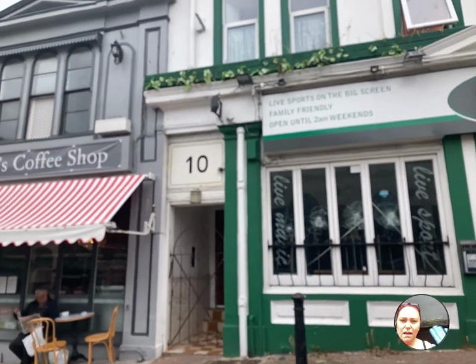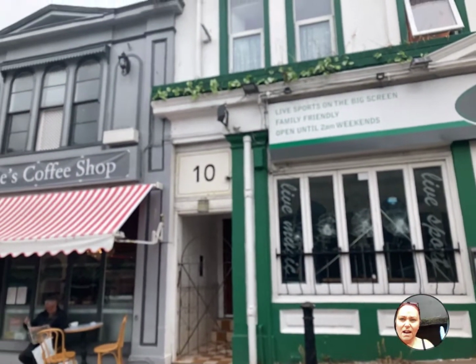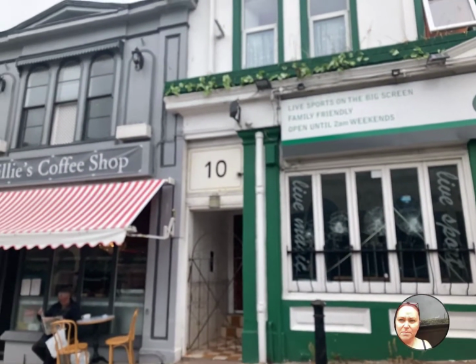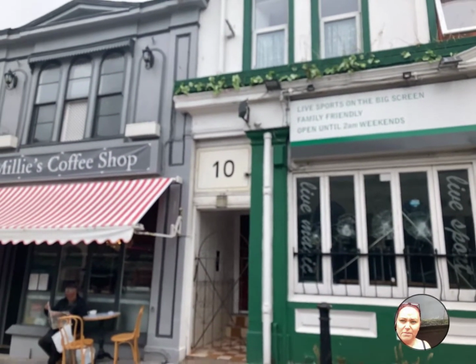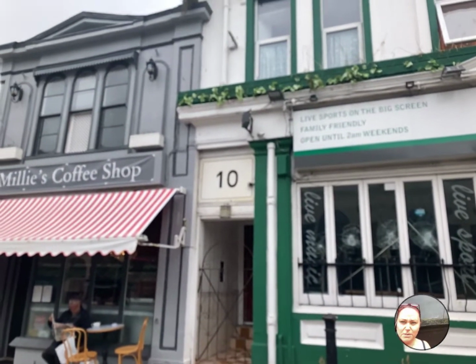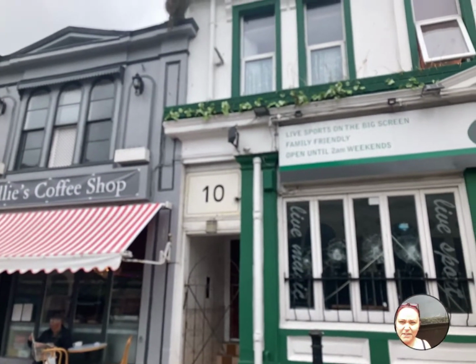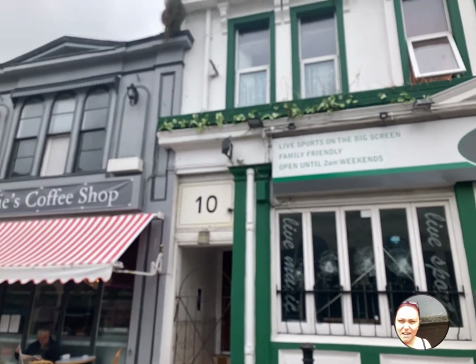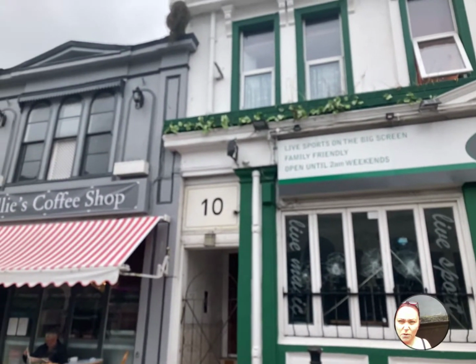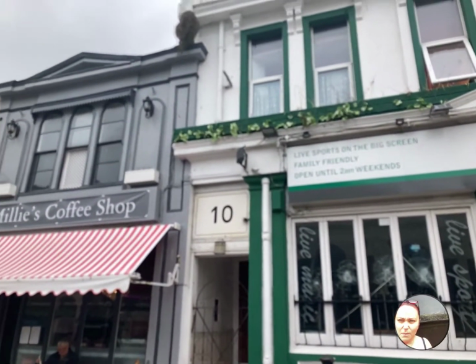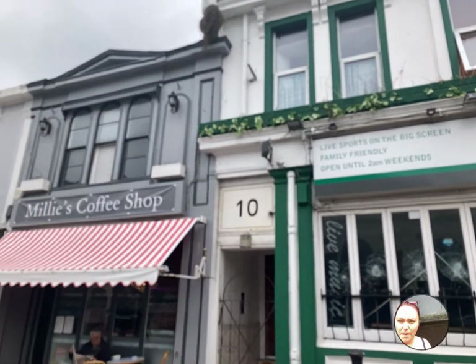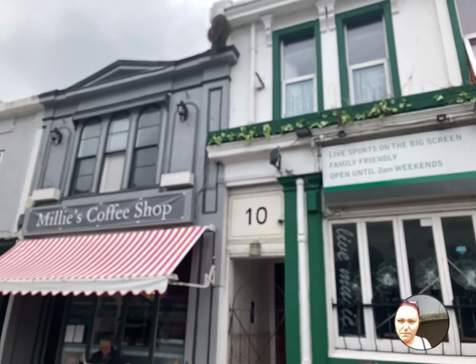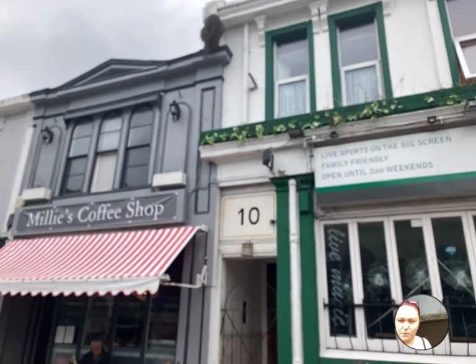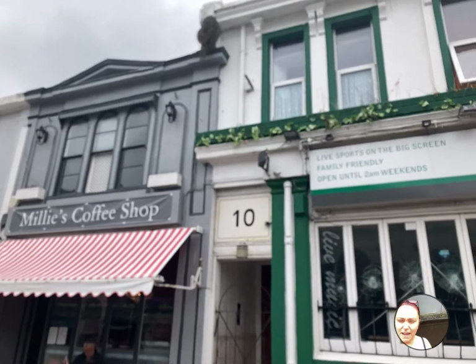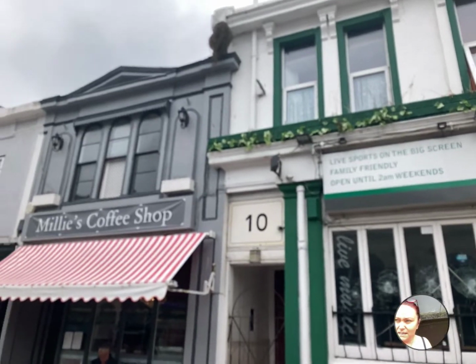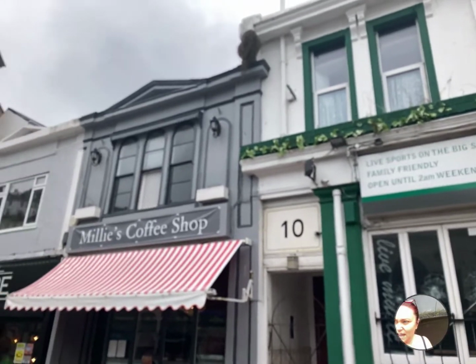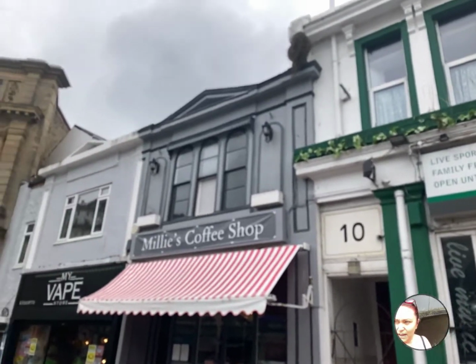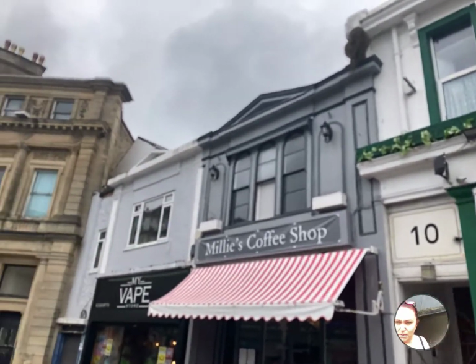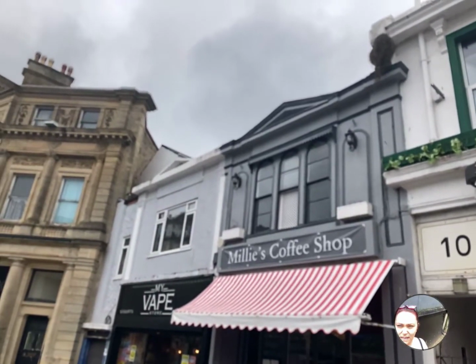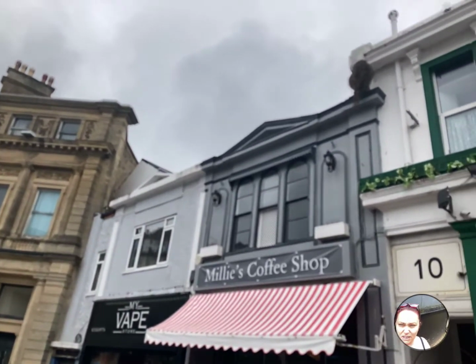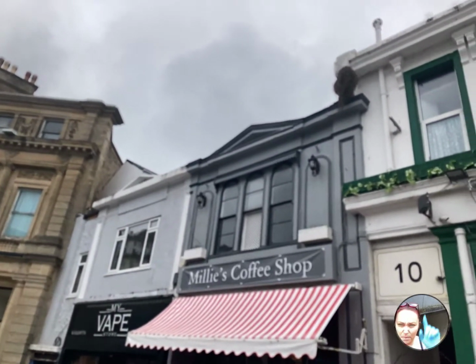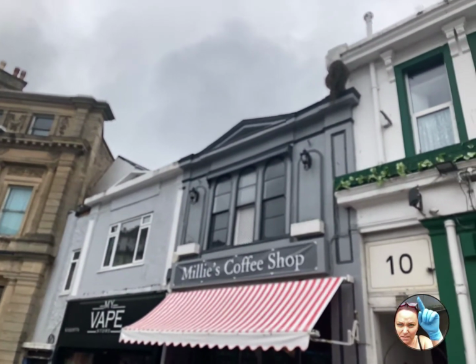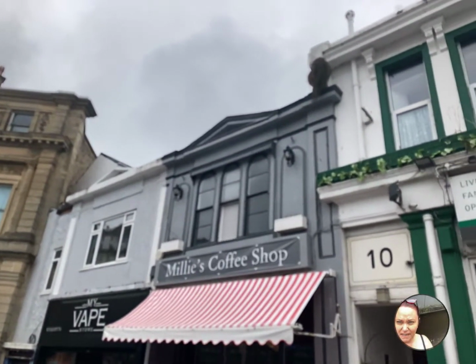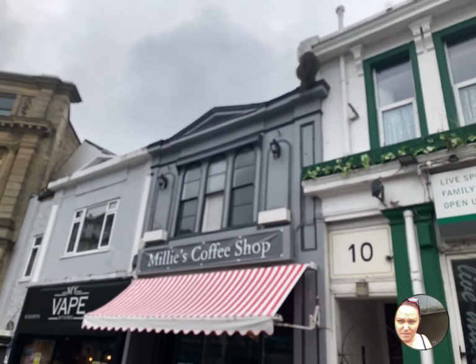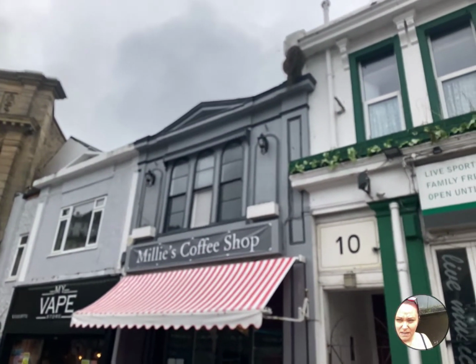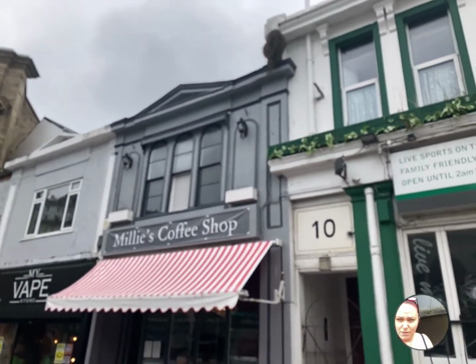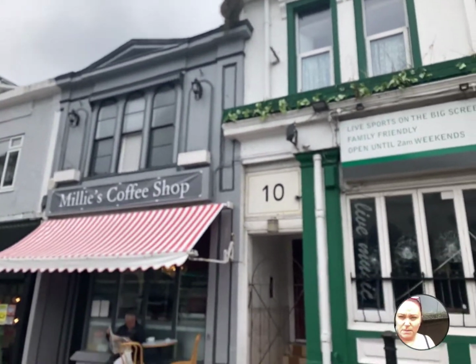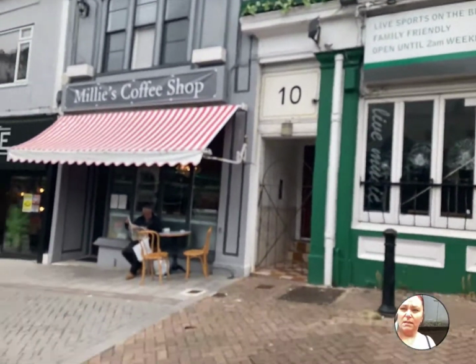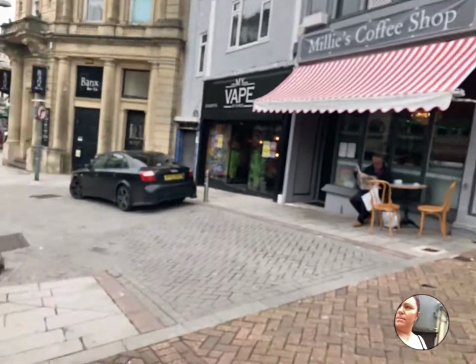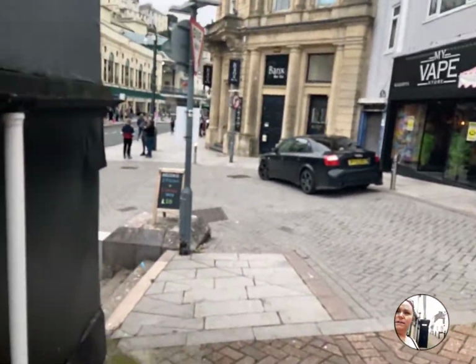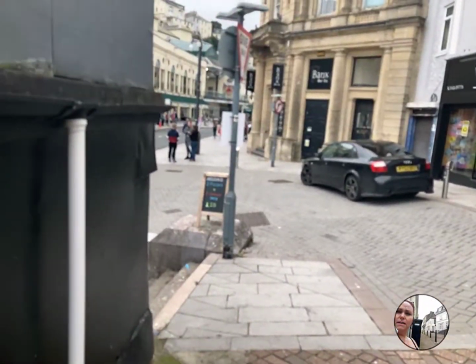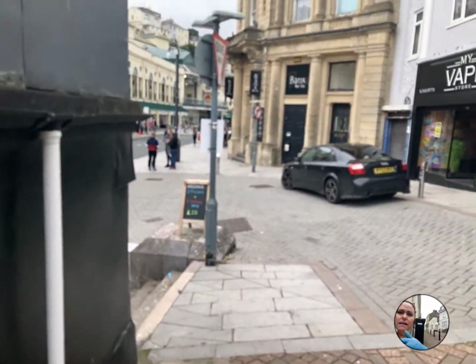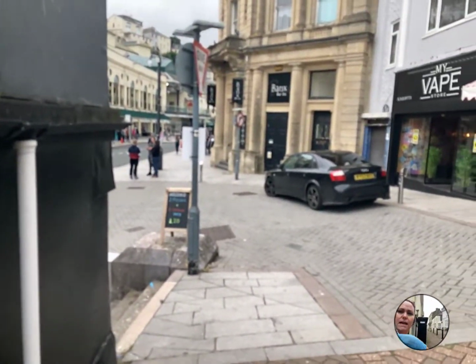Hi guys, it's Penny from Freshmove again. I've got a one-bedroom first-floor flat available. It's actually up above the rooftops, but it's right in the centre of town.